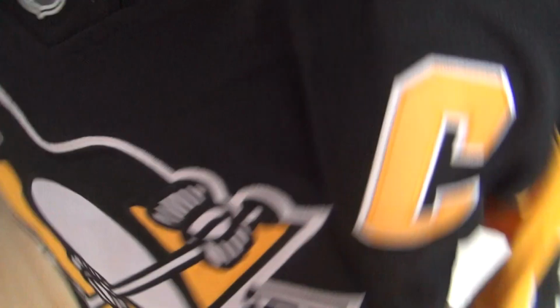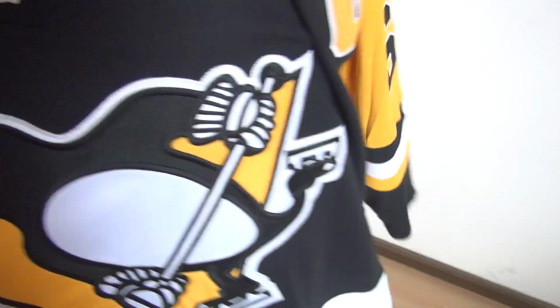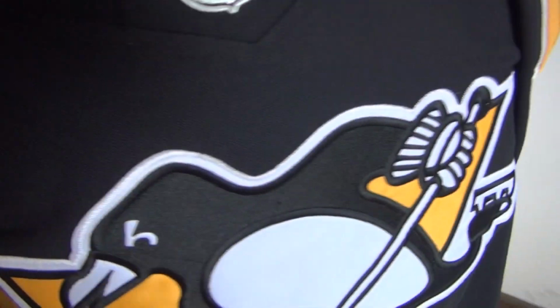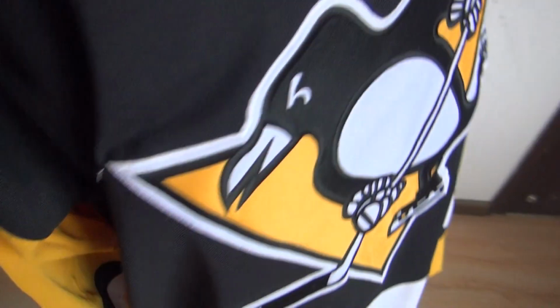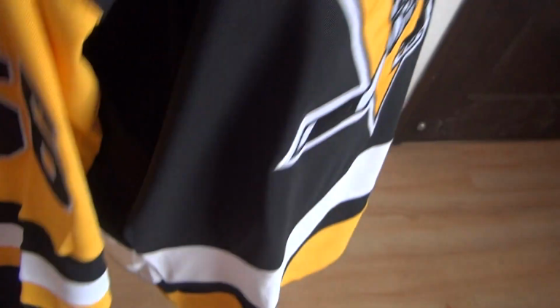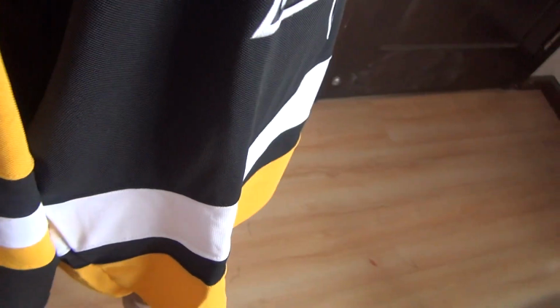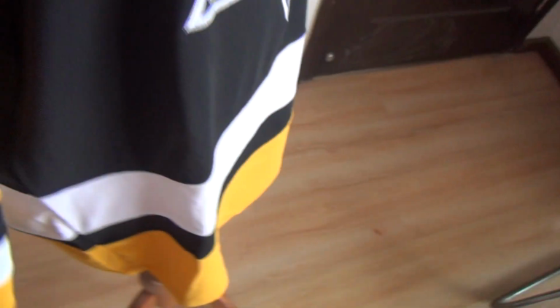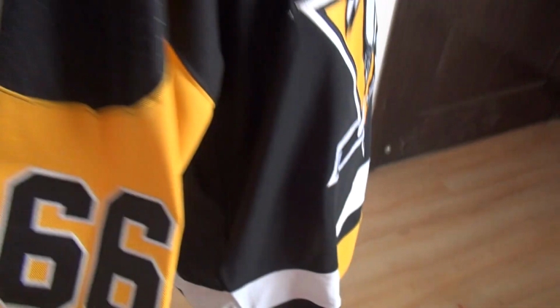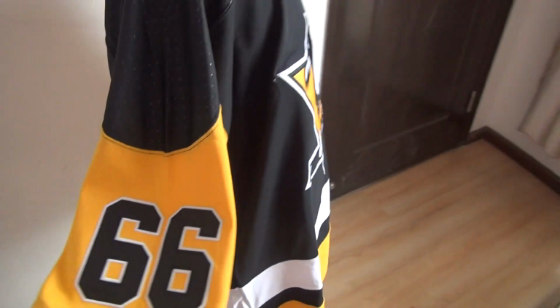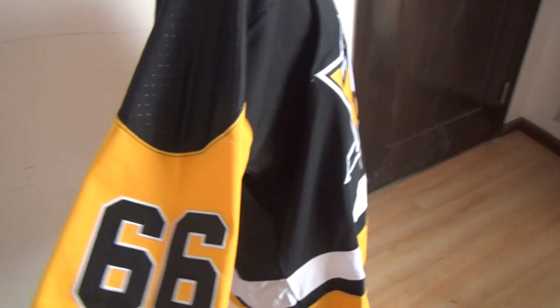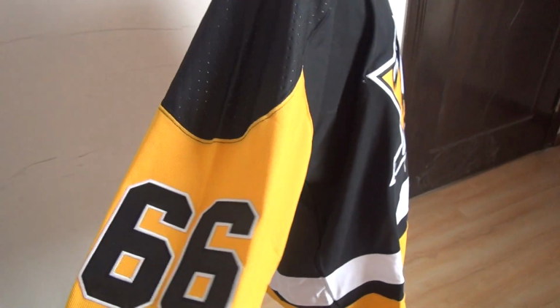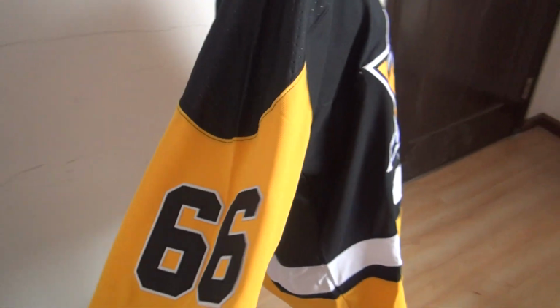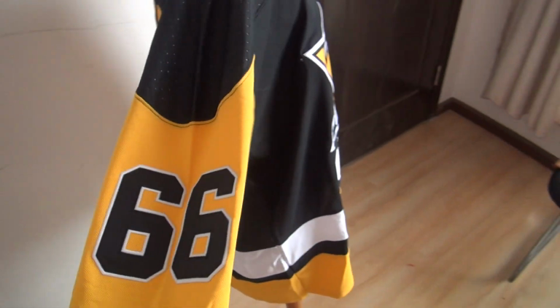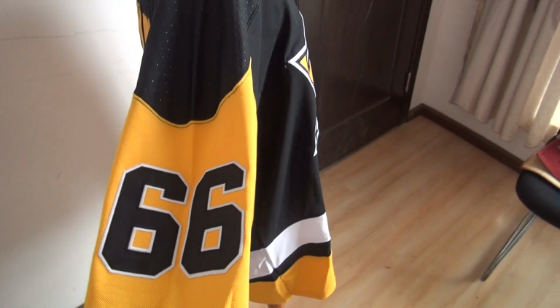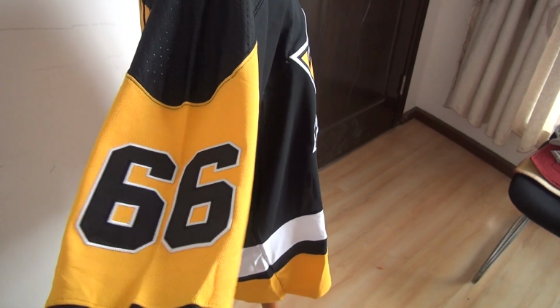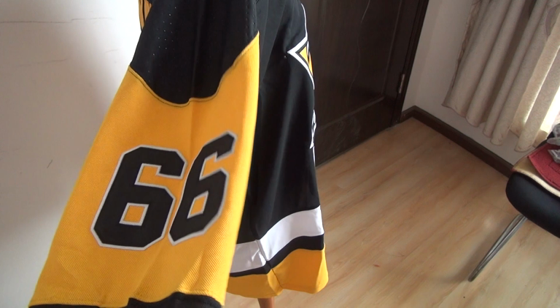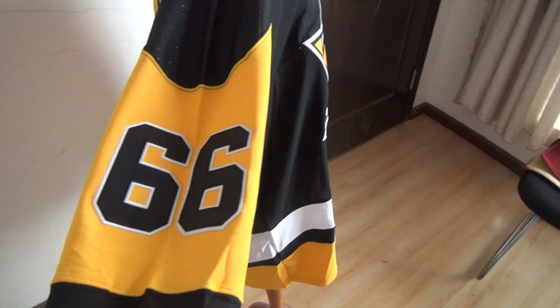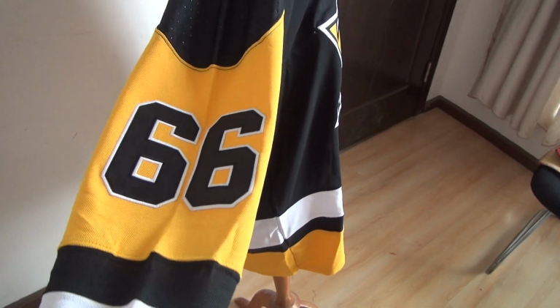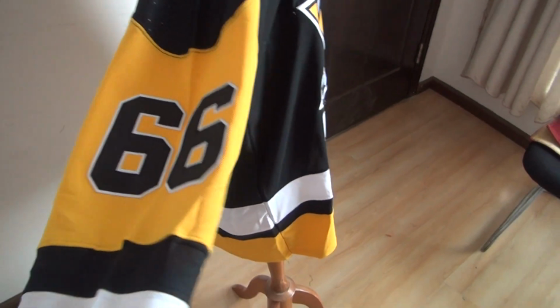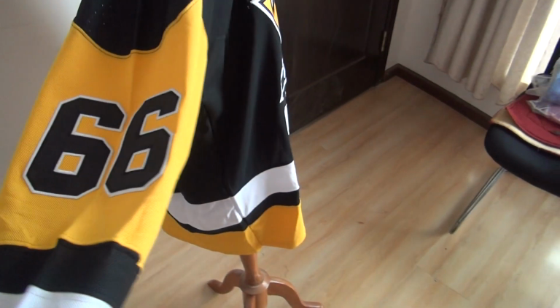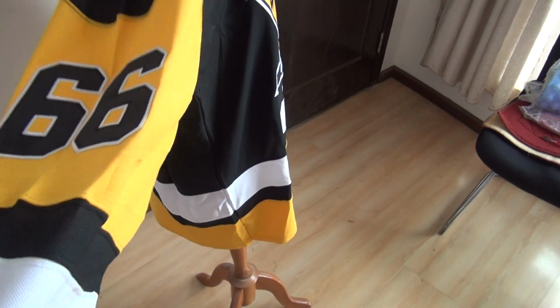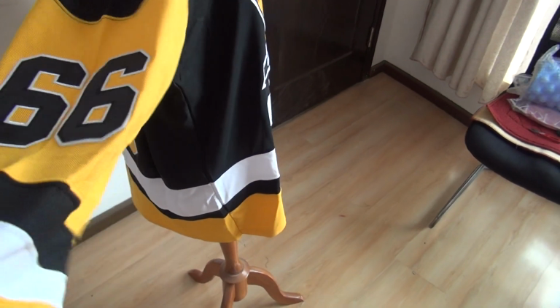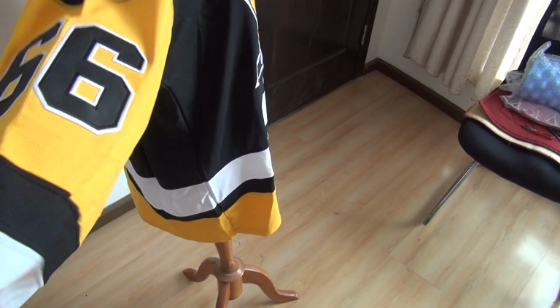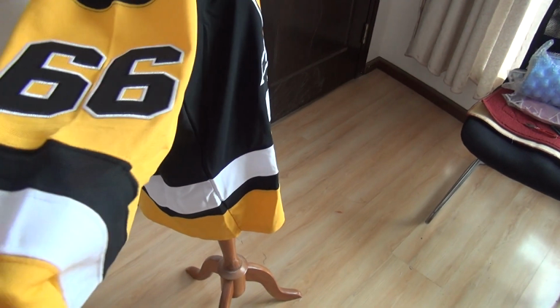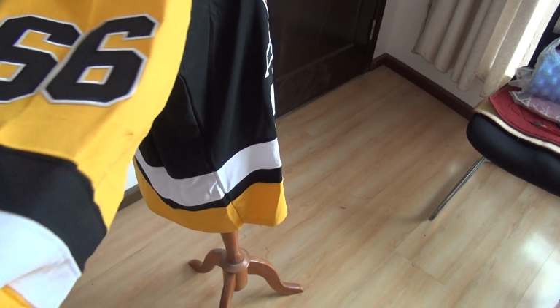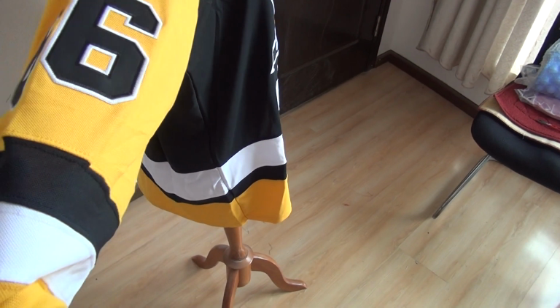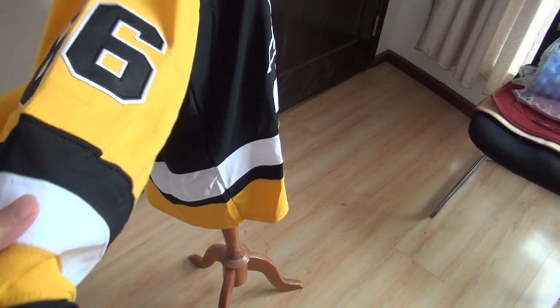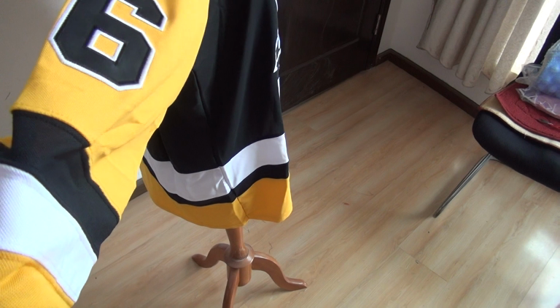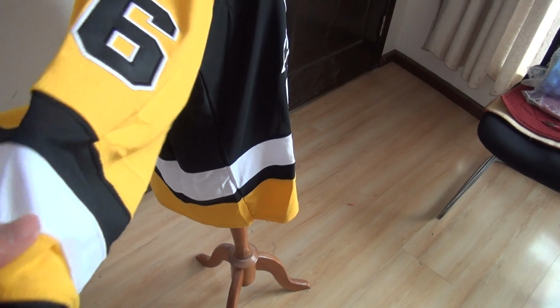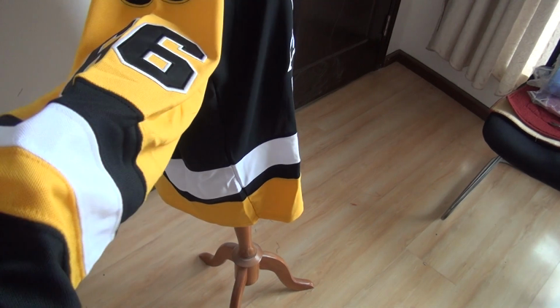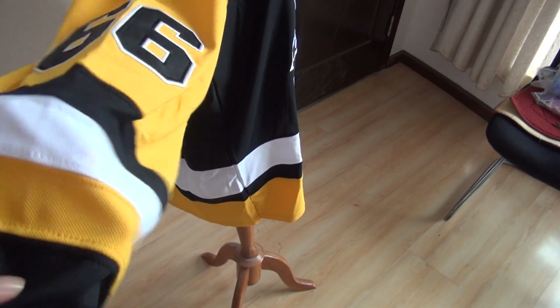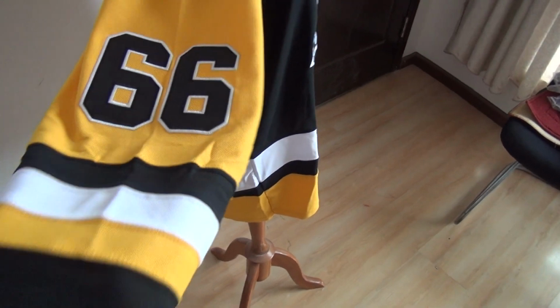The other sleeve also has number 66 stitched here, and three stripes: black, white, and yellow.